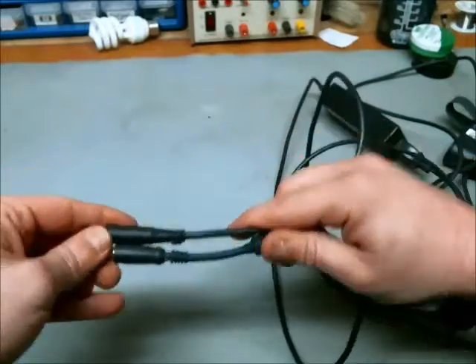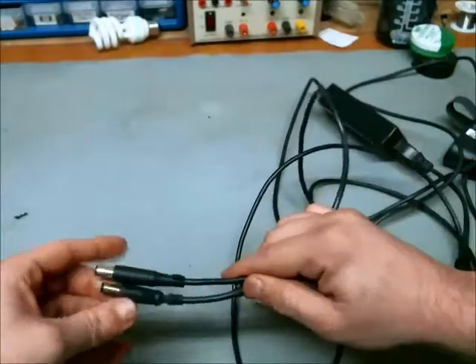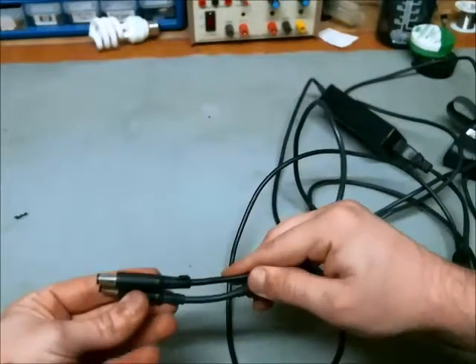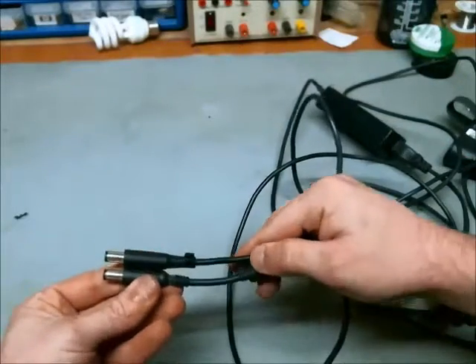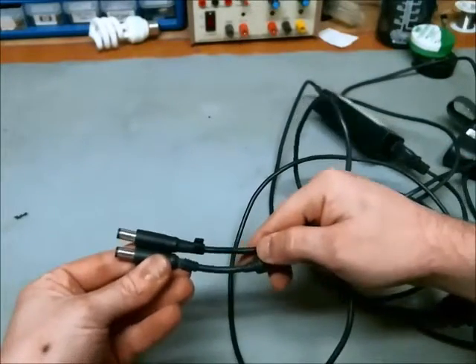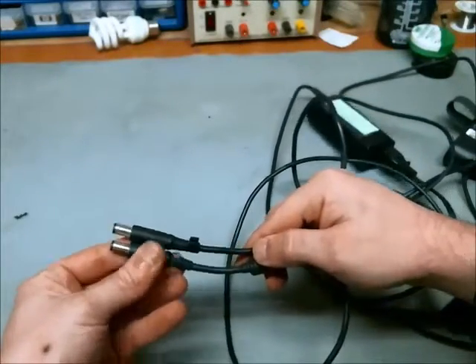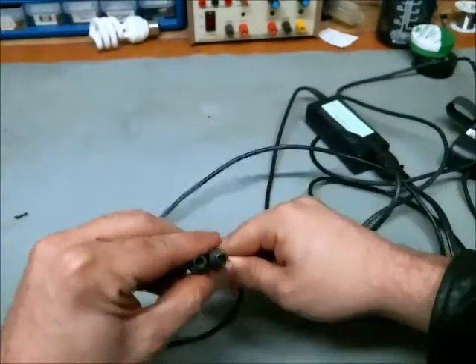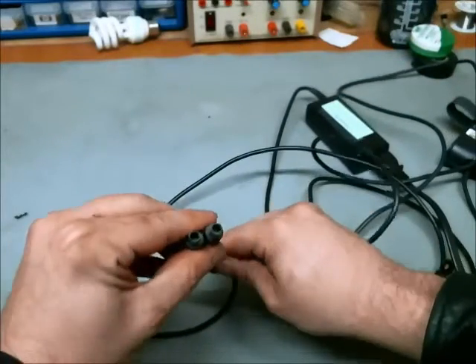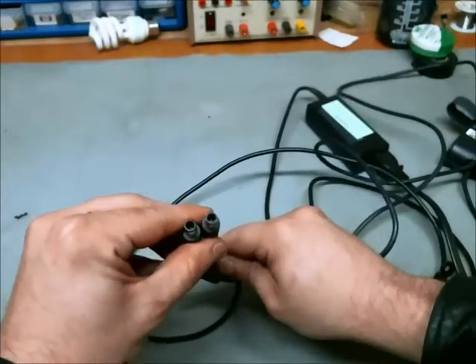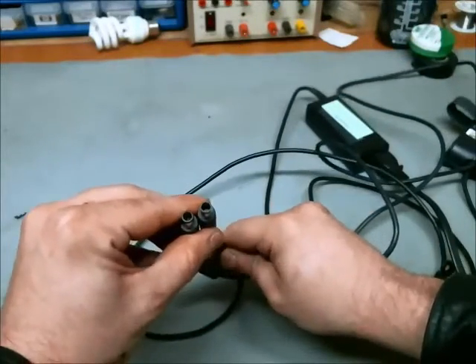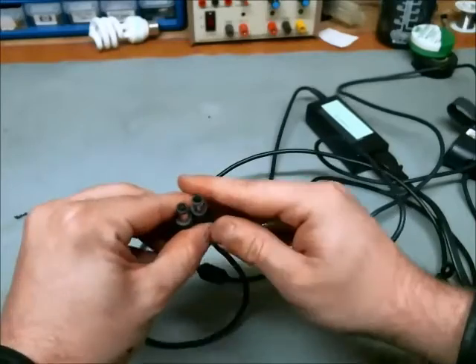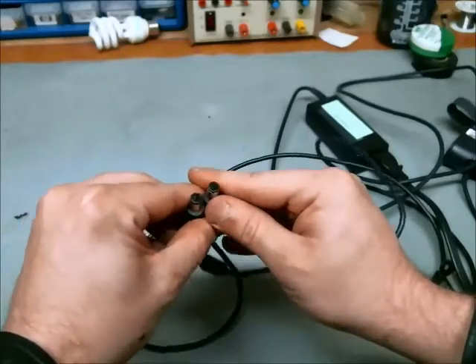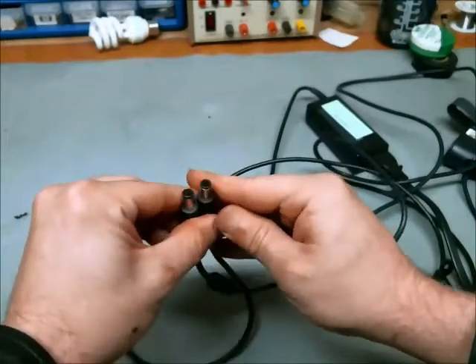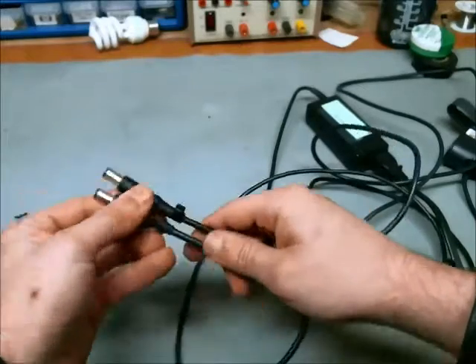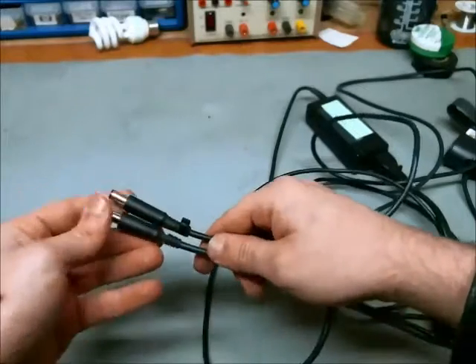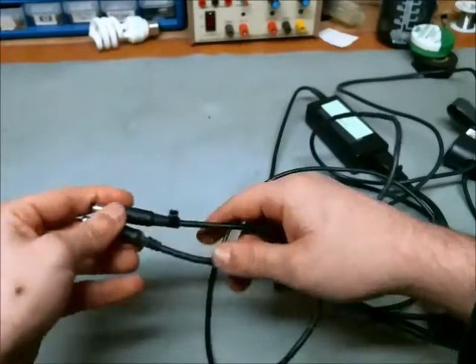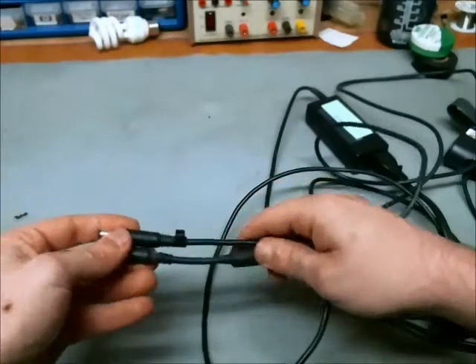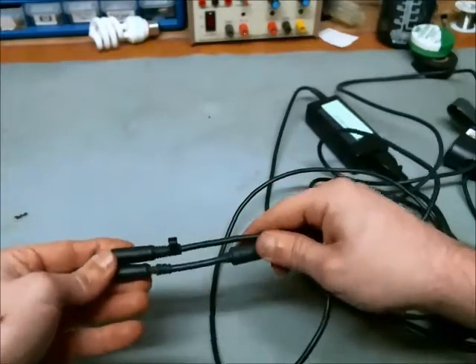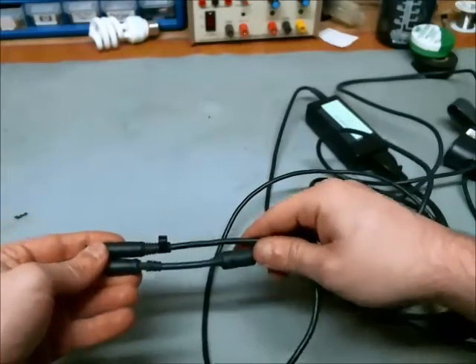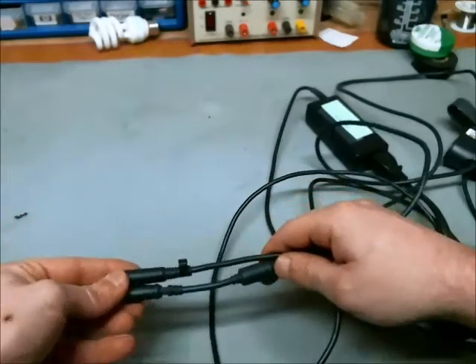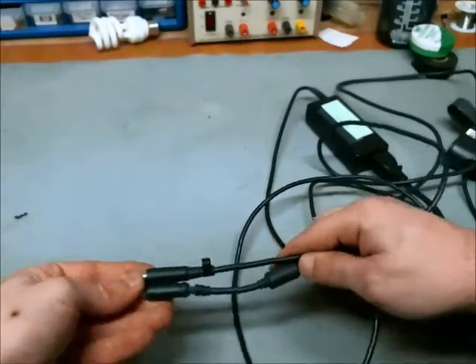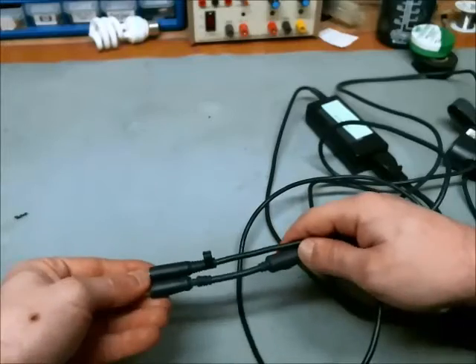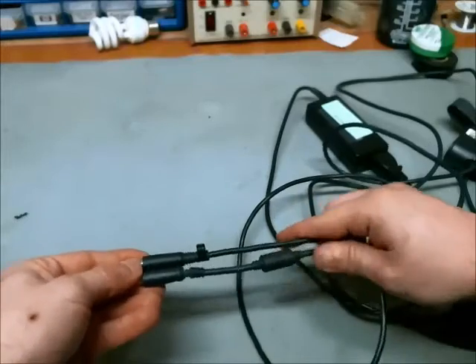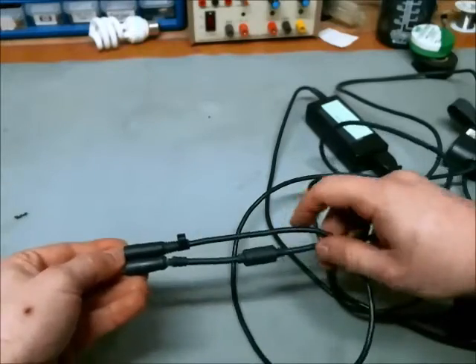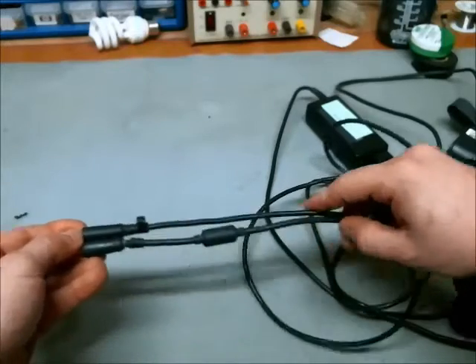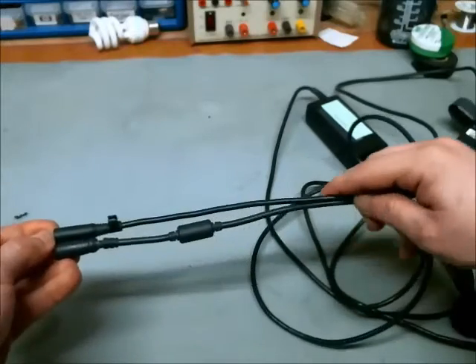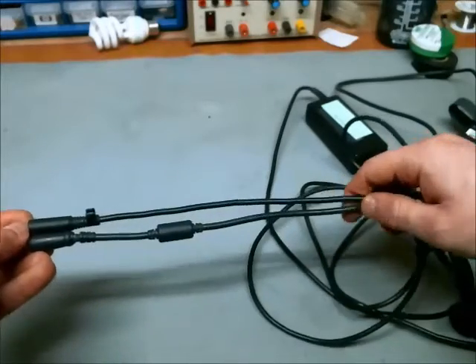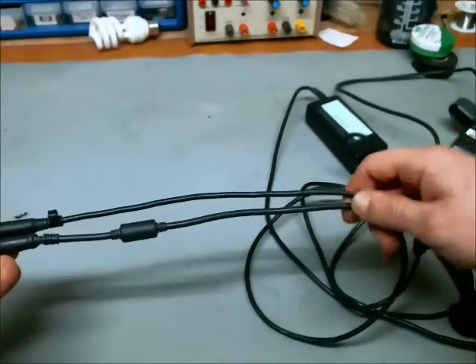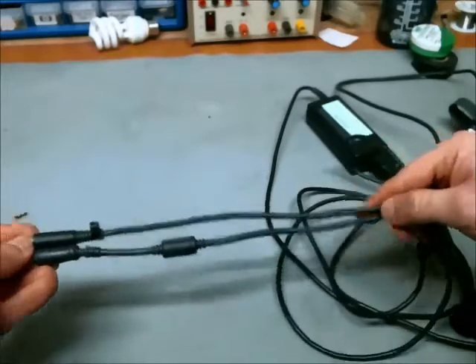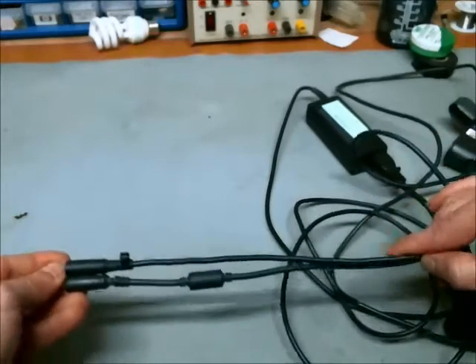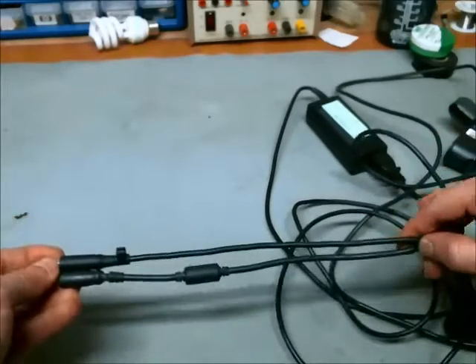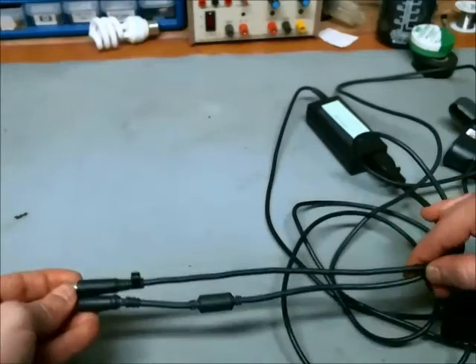Here they are — they are identical. They have a center pin, so that's good. Without that center pin it would not work. The power supplies require communication to the laptop in order to make sure that it is the proper brand laptop power supply.